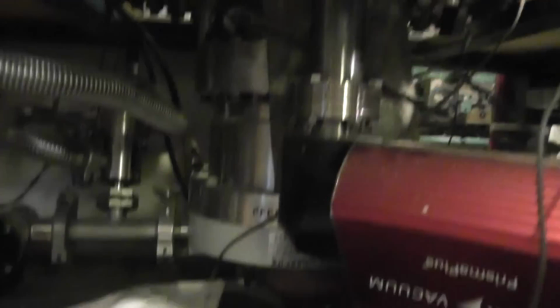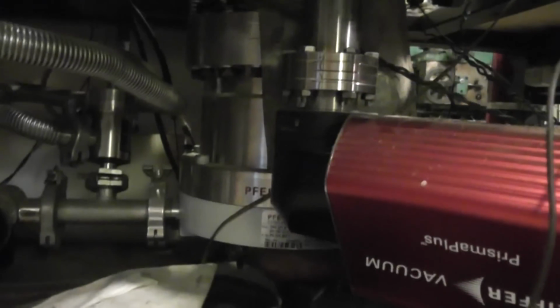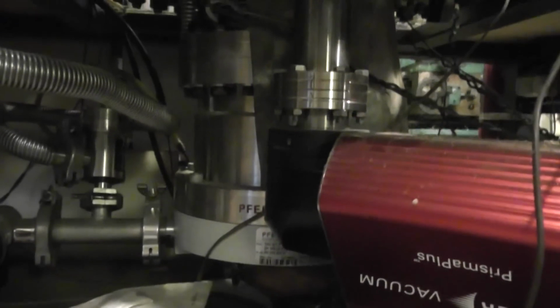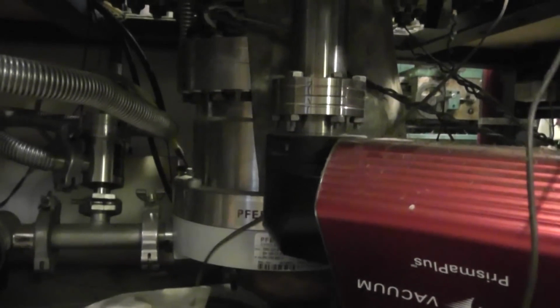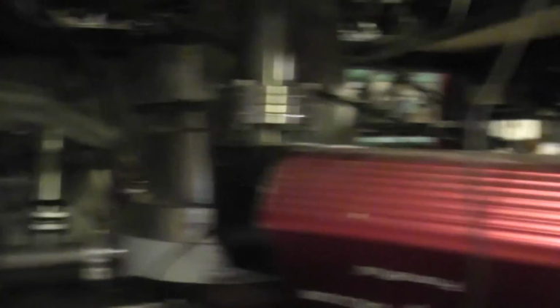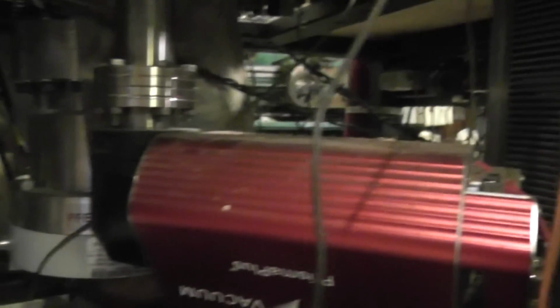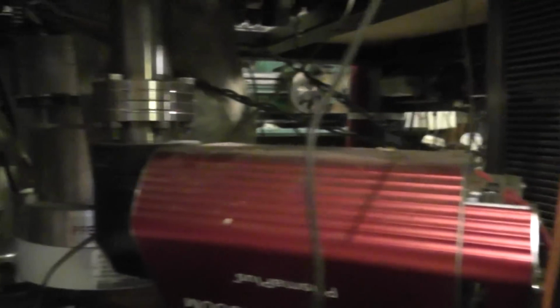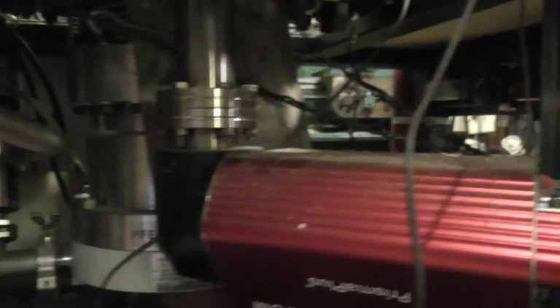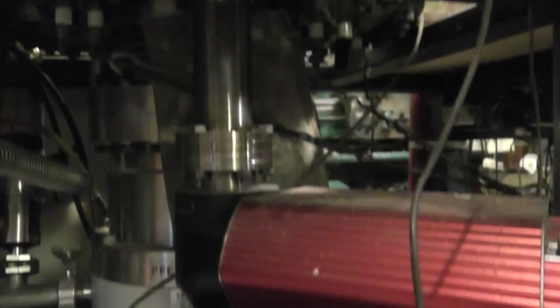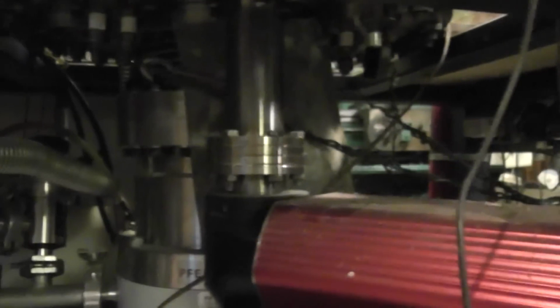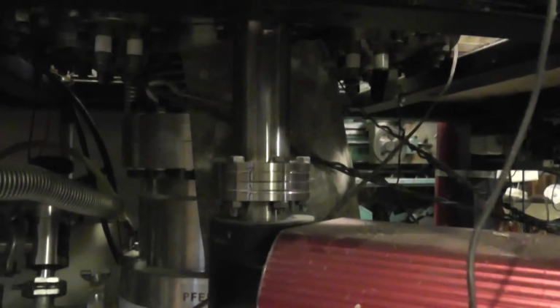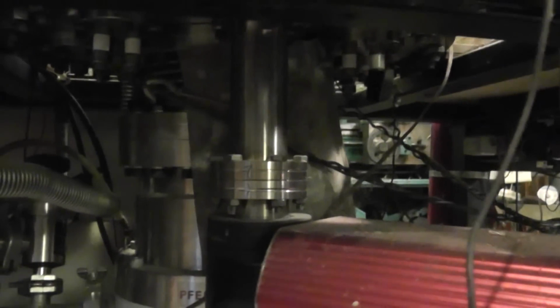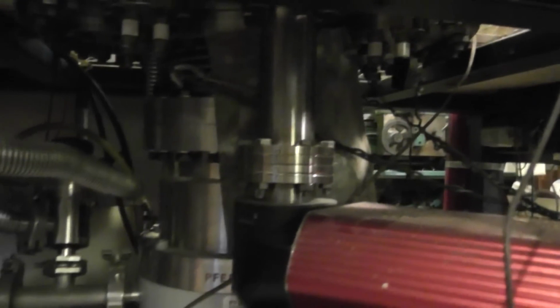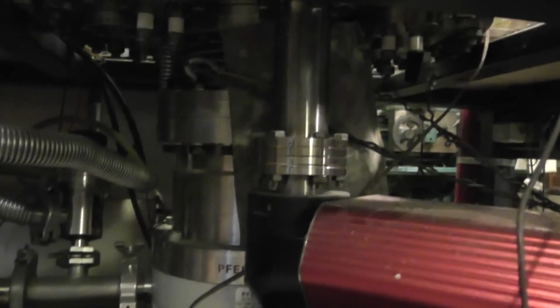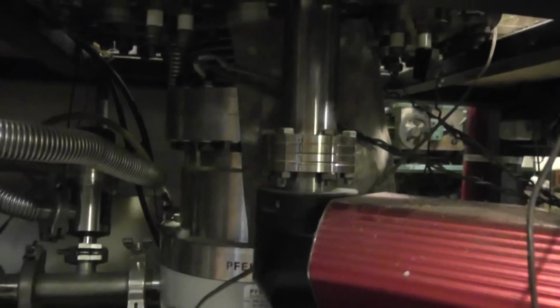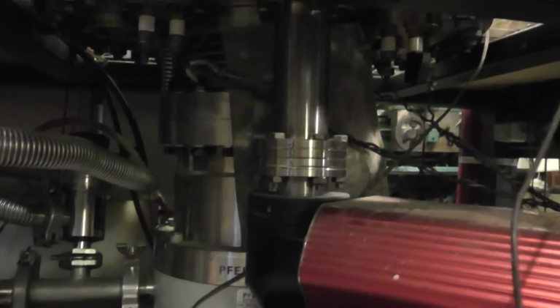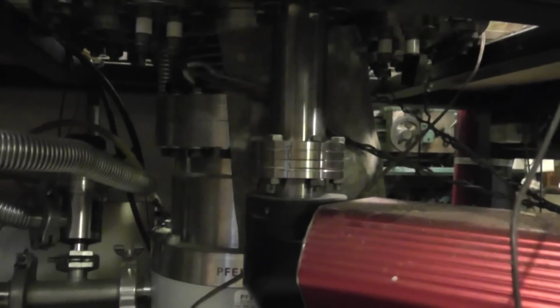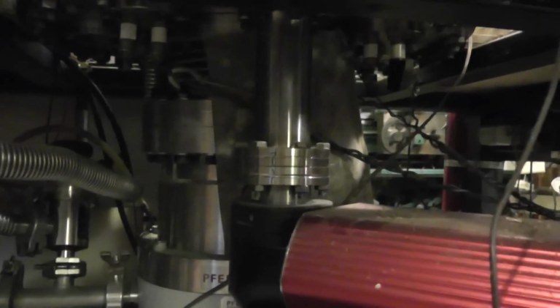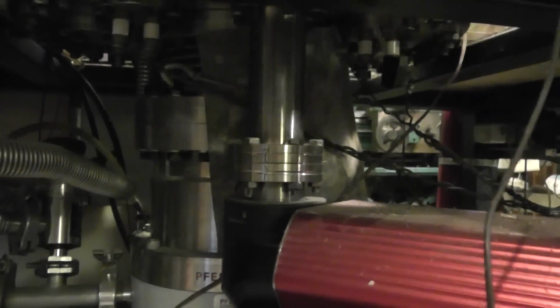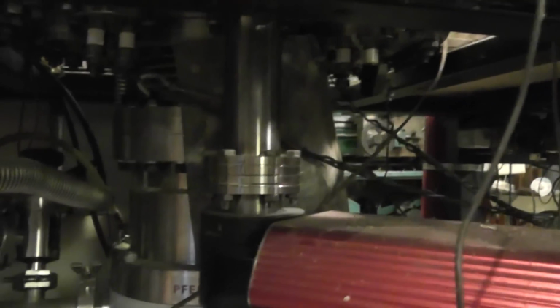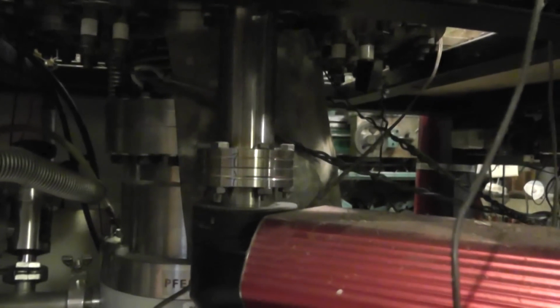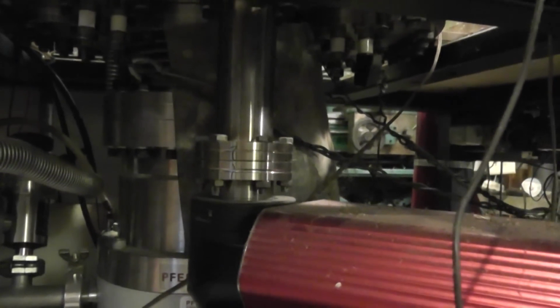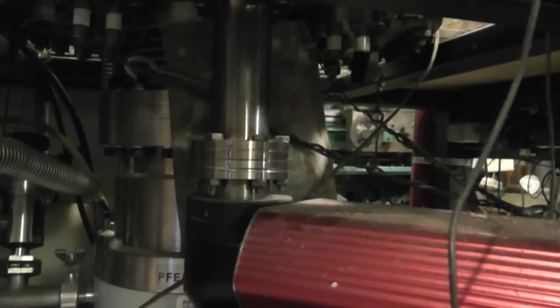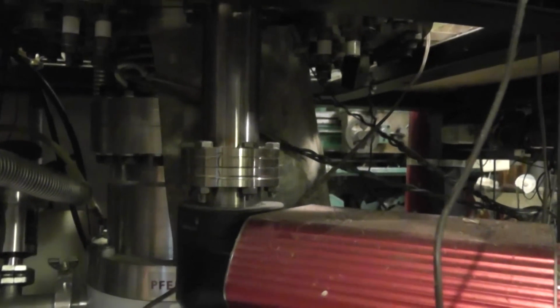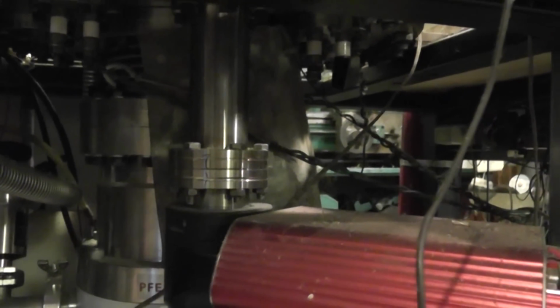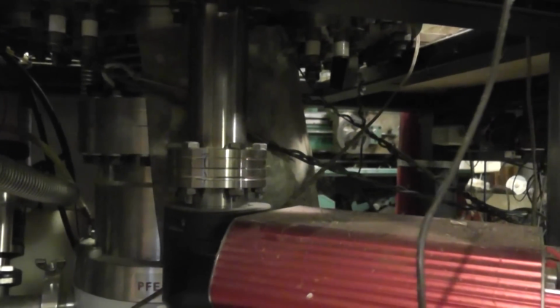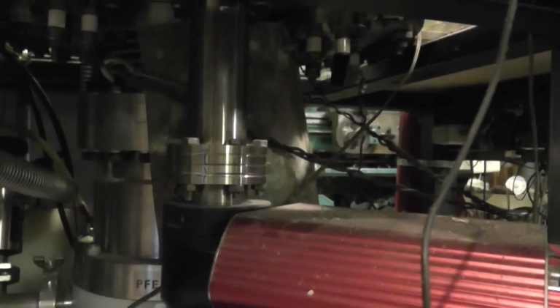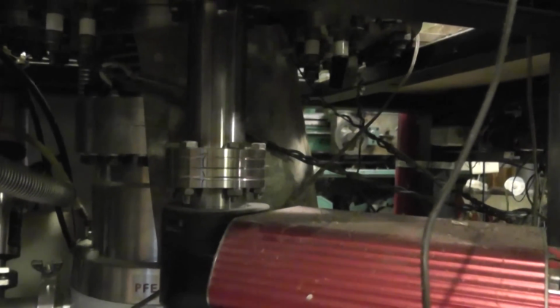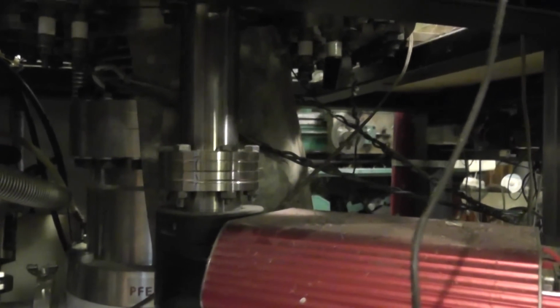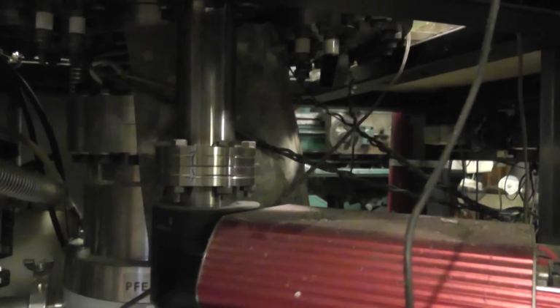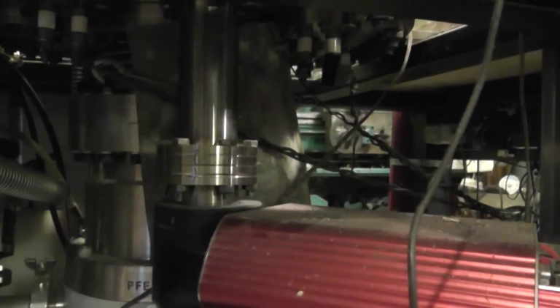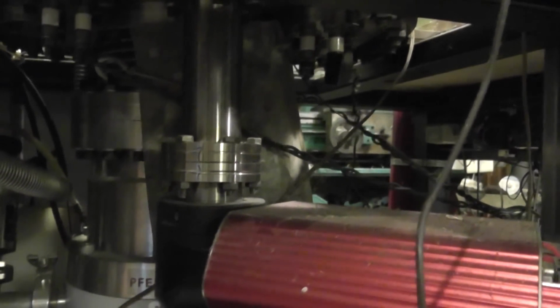Under here we have a — the red thing is a mass spectrometer. The thing behind it is a 512 liter per second turbo pump, or turbo drag pump.